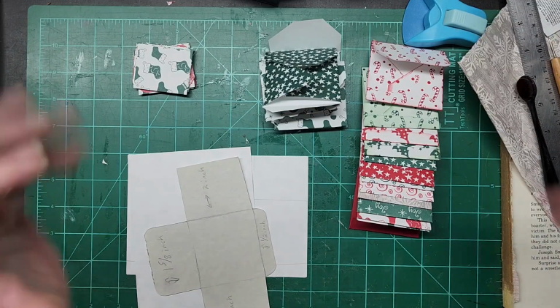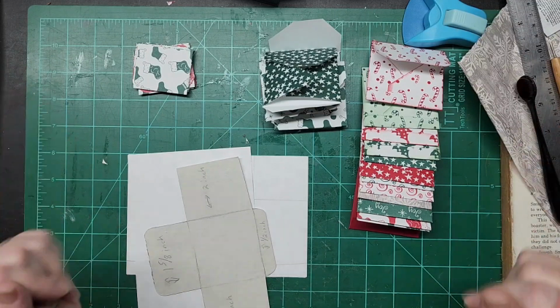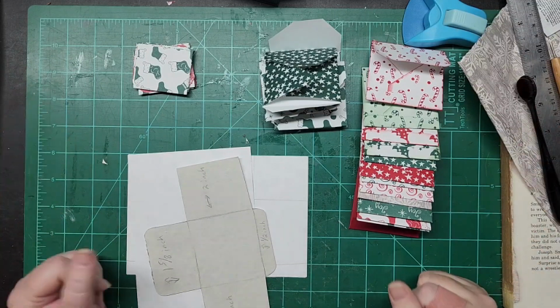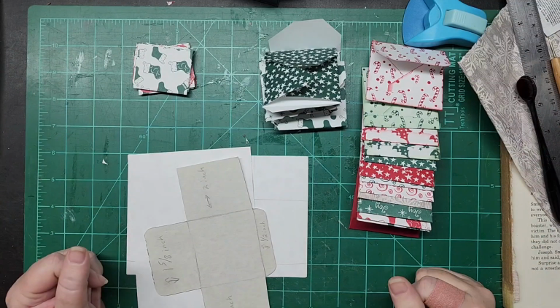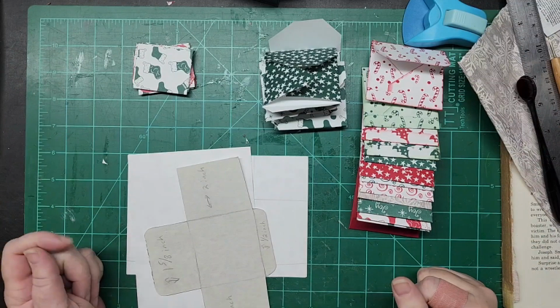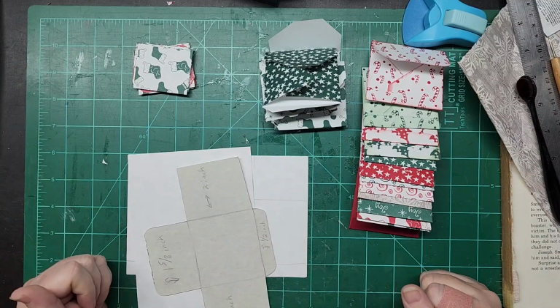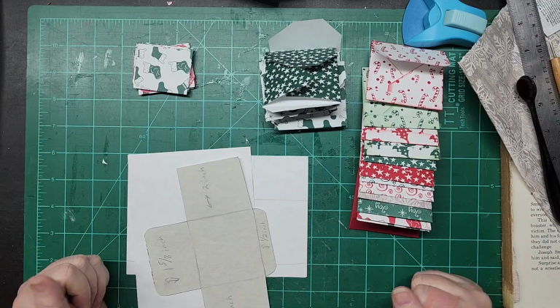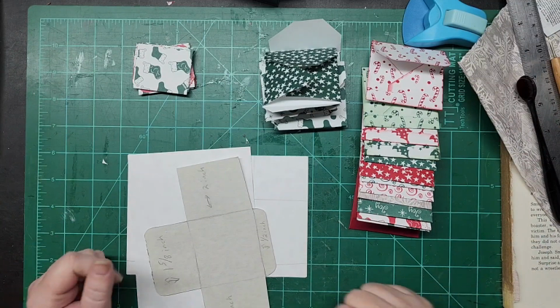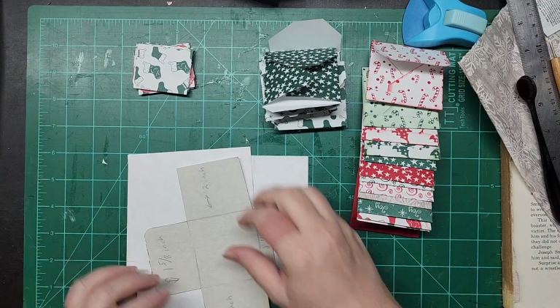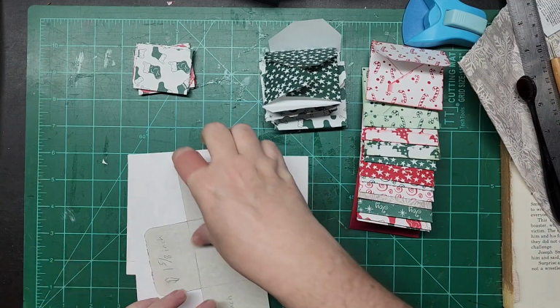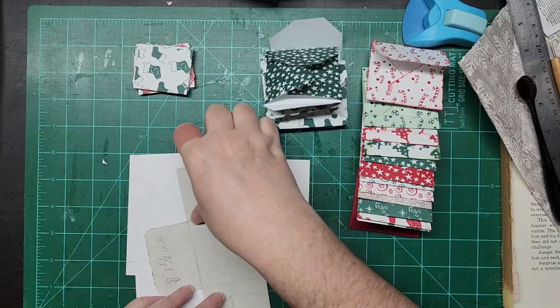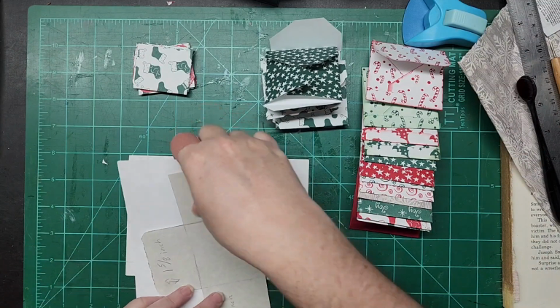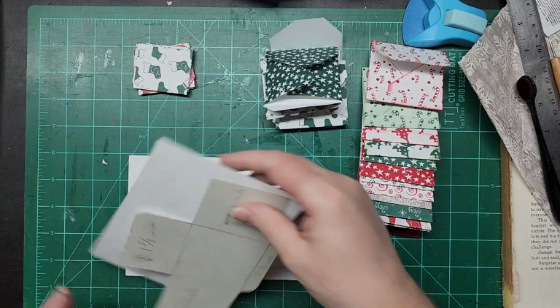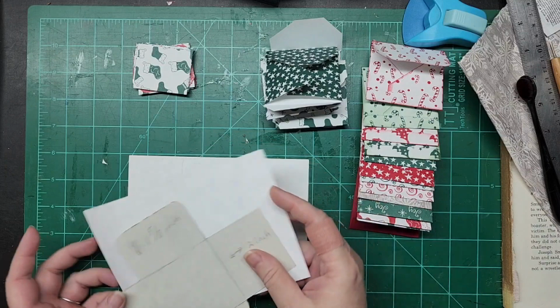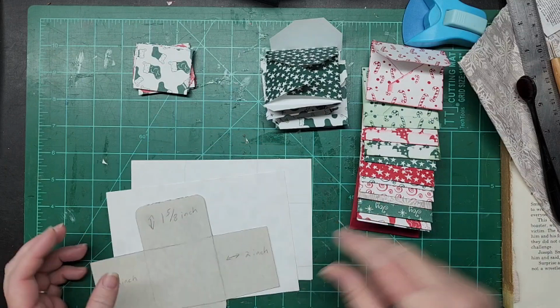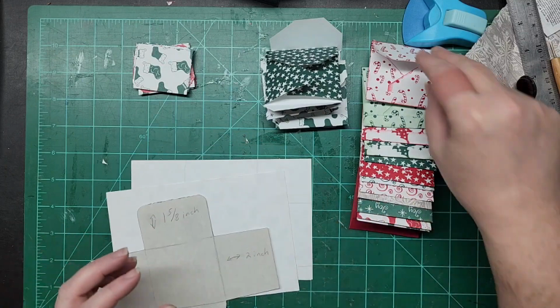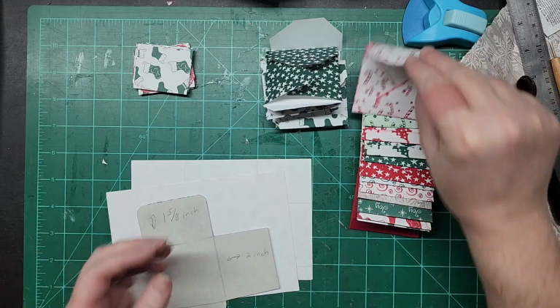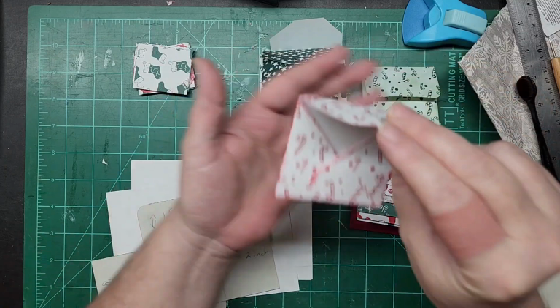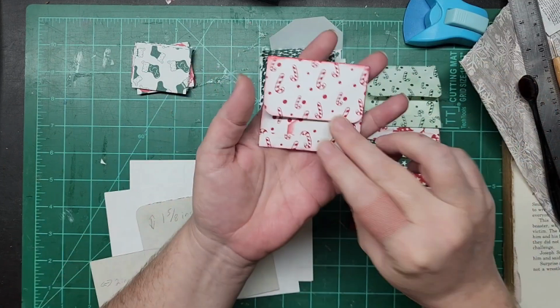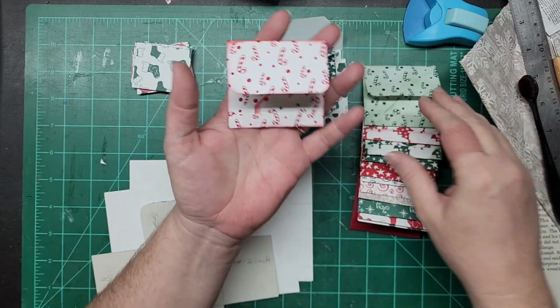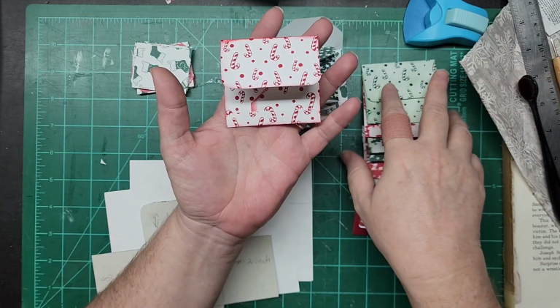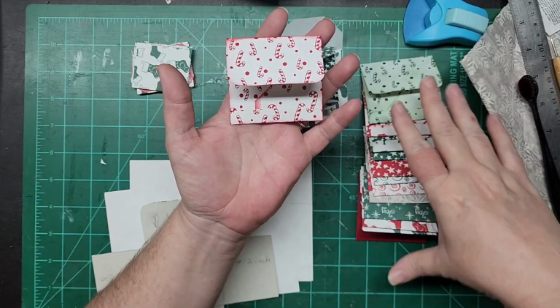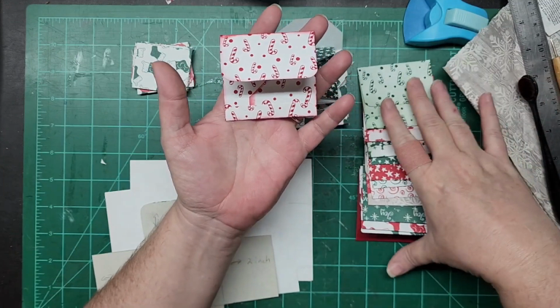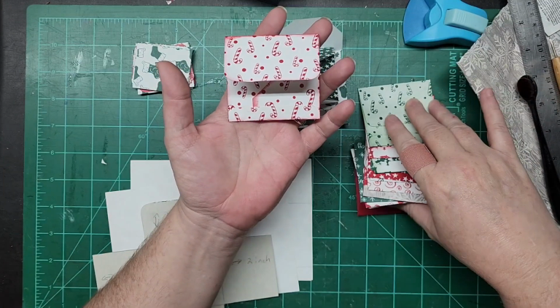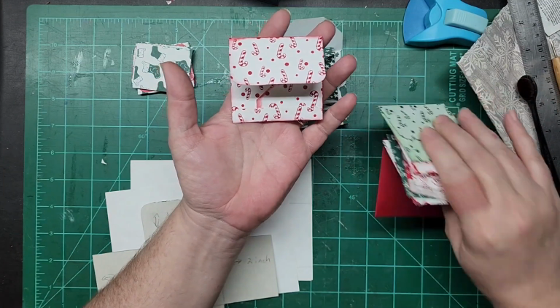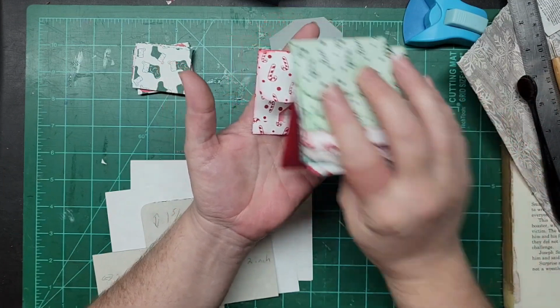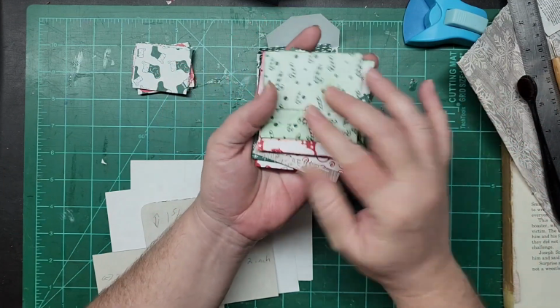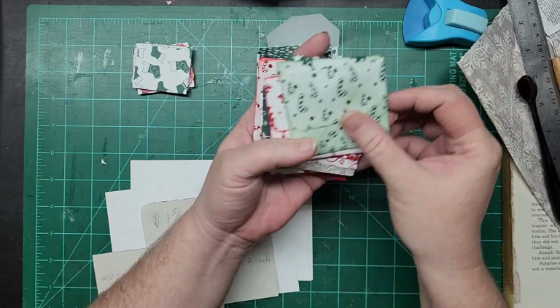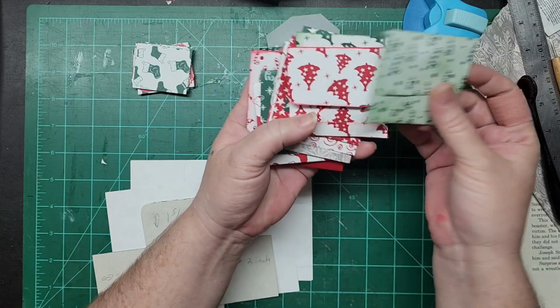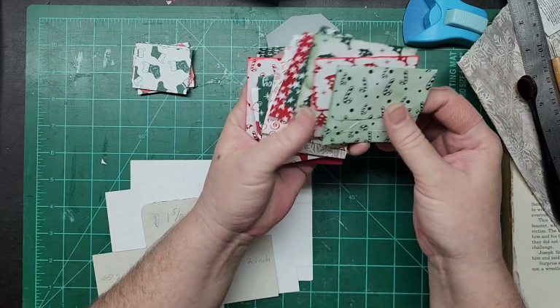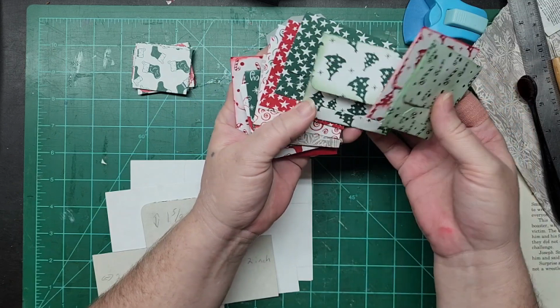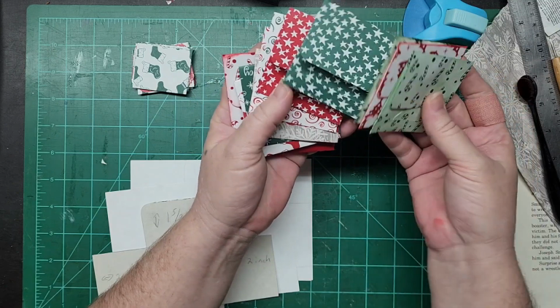Hi everybody, this is Liz with 143 Handmade. Thank you so much for joining me today. We're going to work on making some more of these lovely little envelopes.